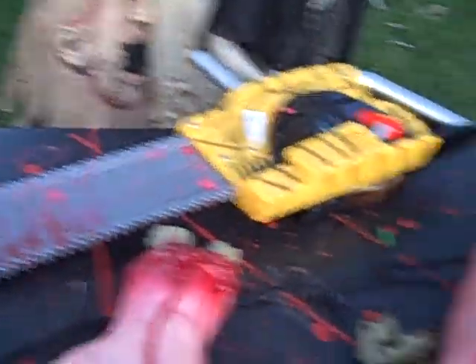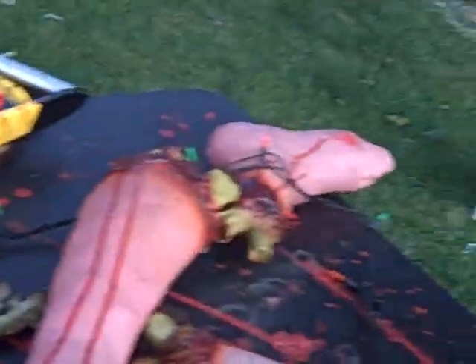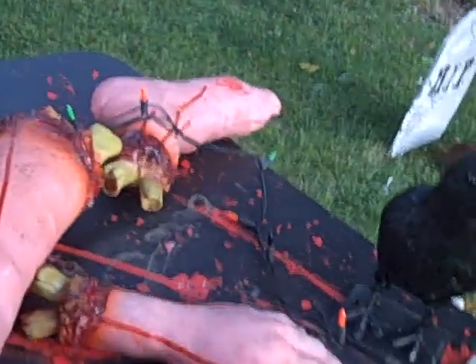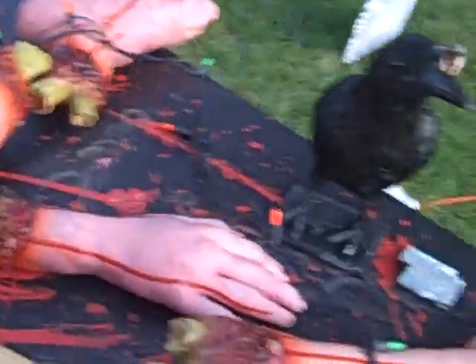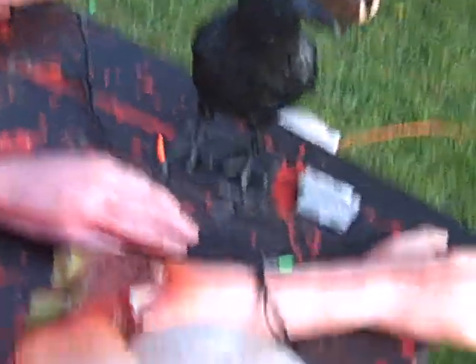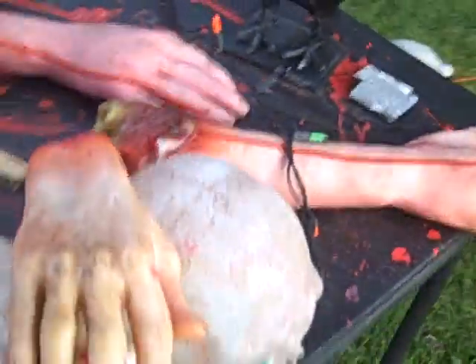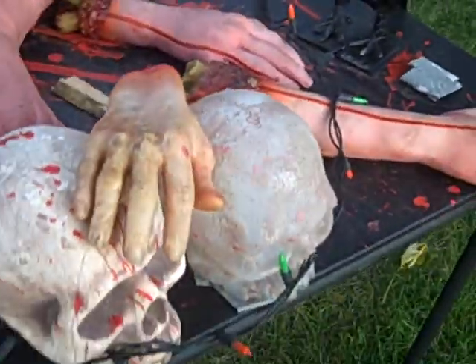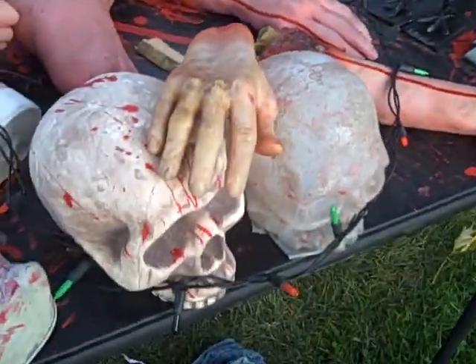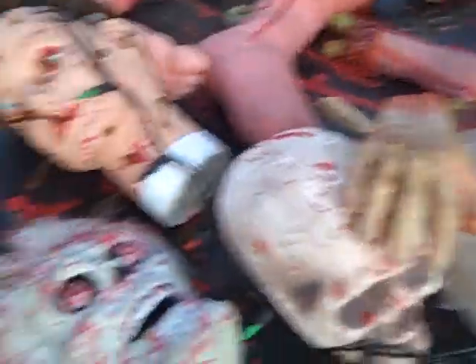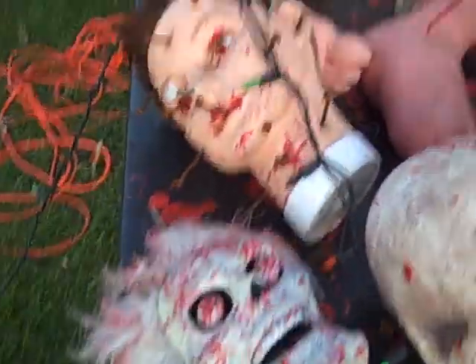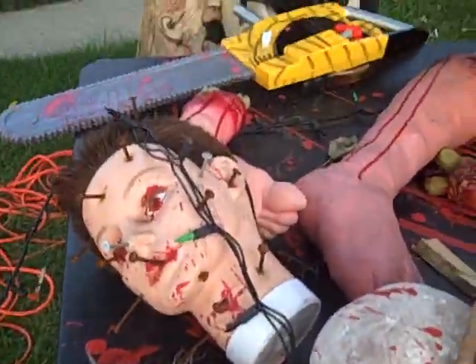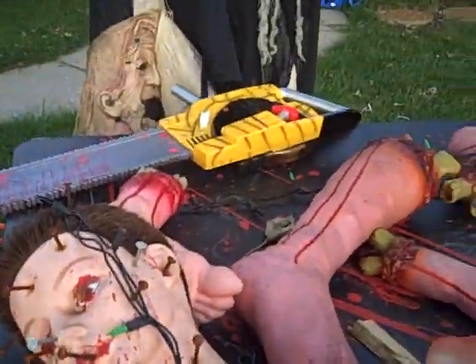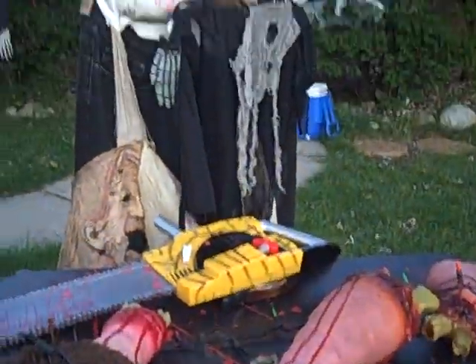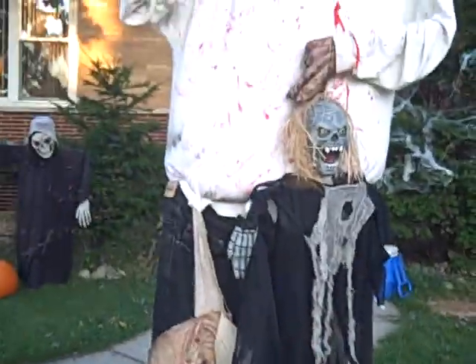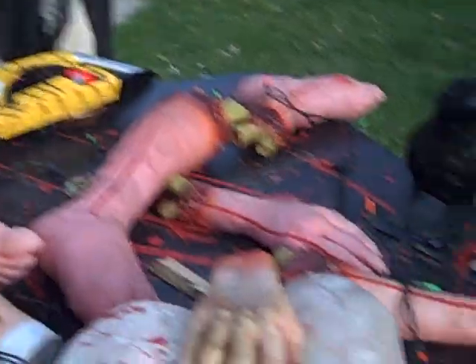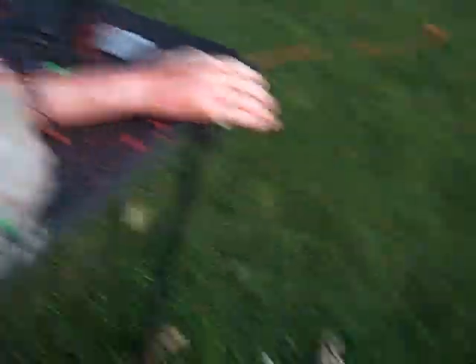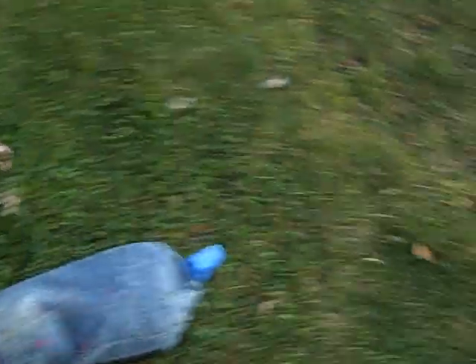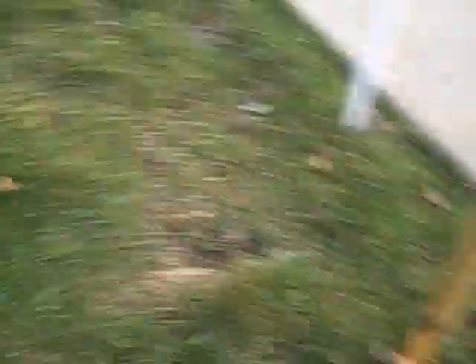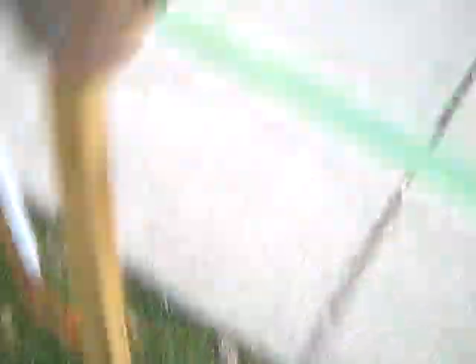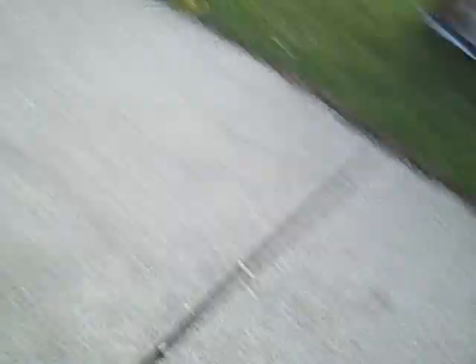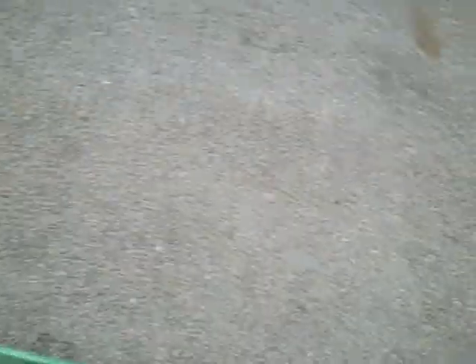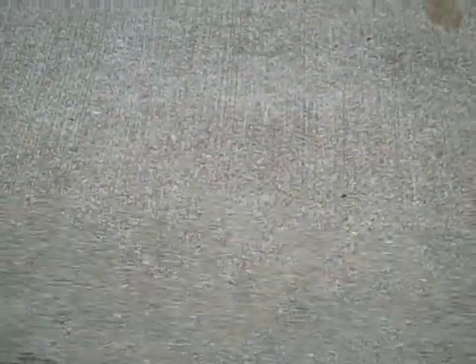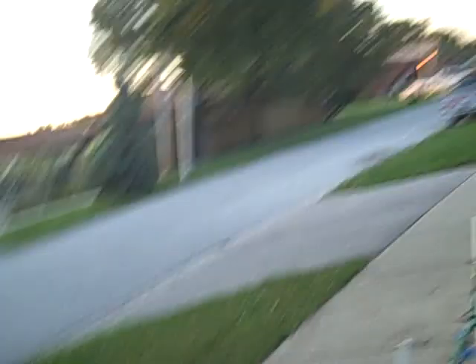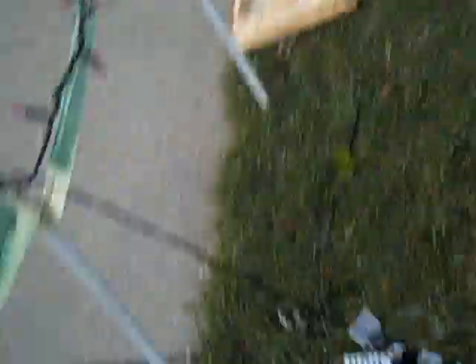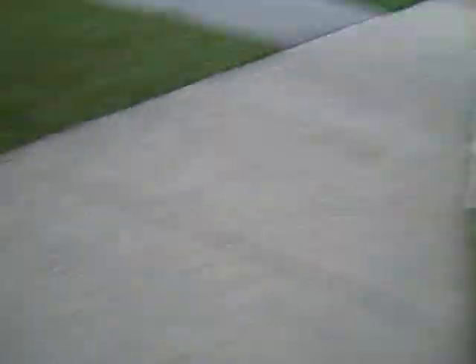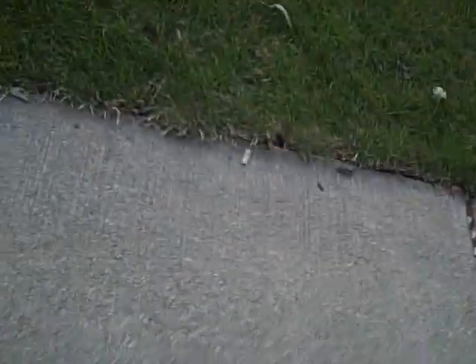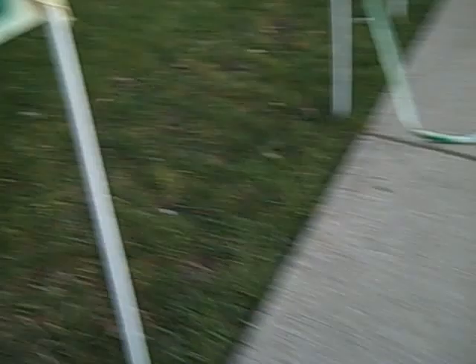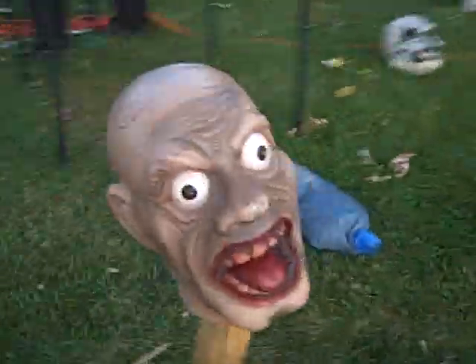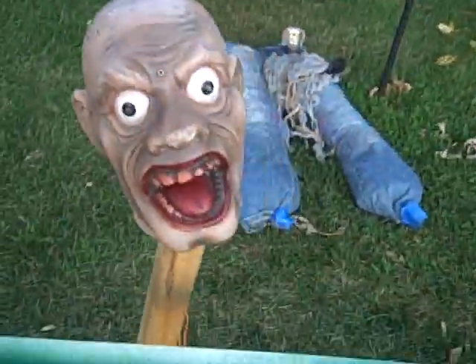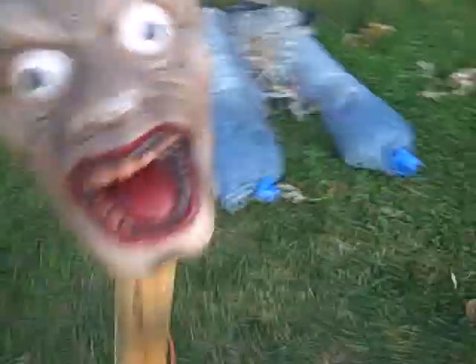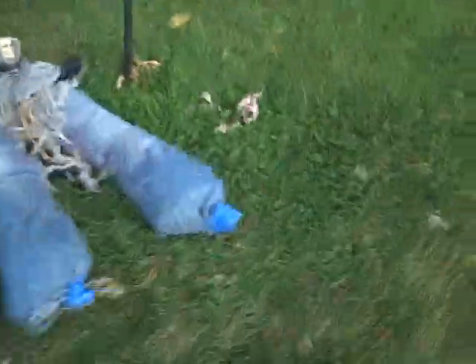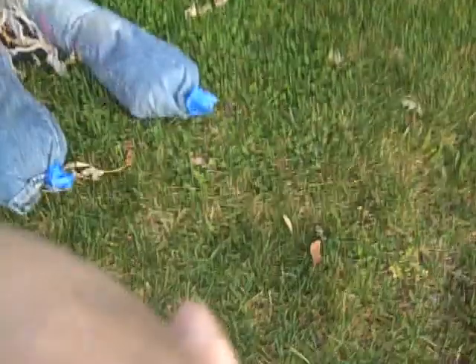This haunted house is made by me. I do this every year. I make the monsters myself too. This guy — he used to have a body and he used to talk. So I took his head off.